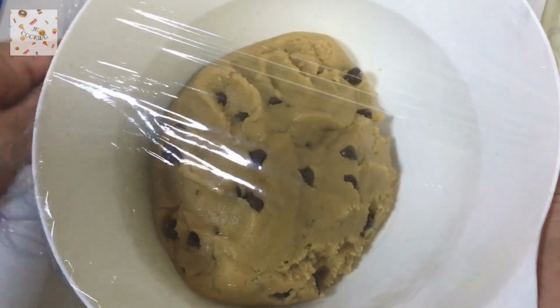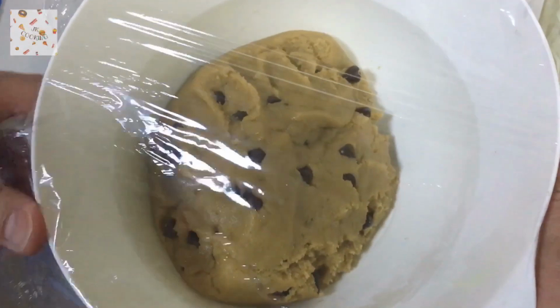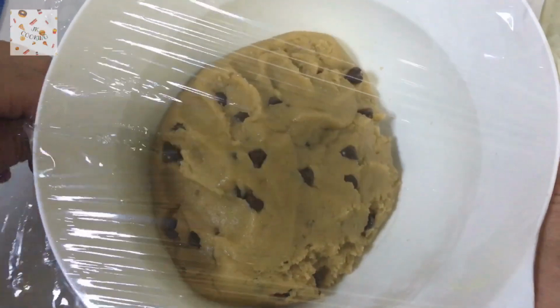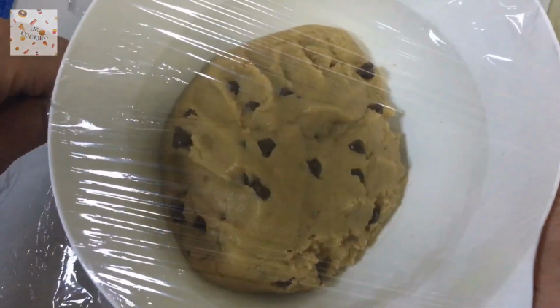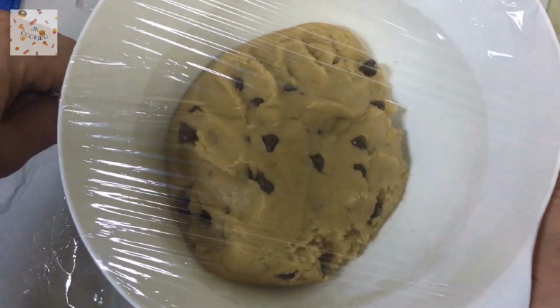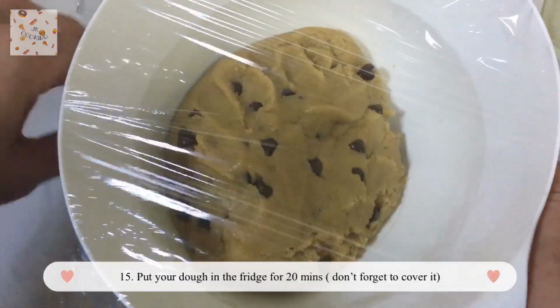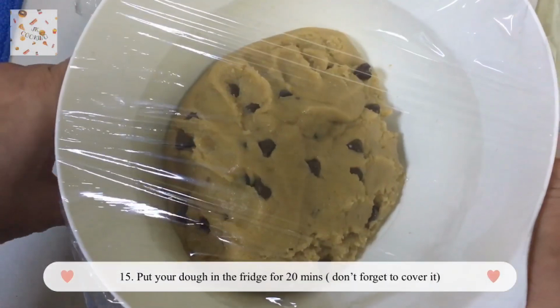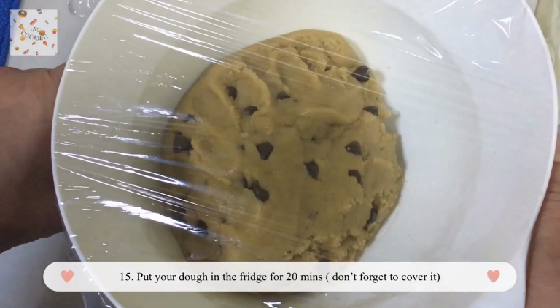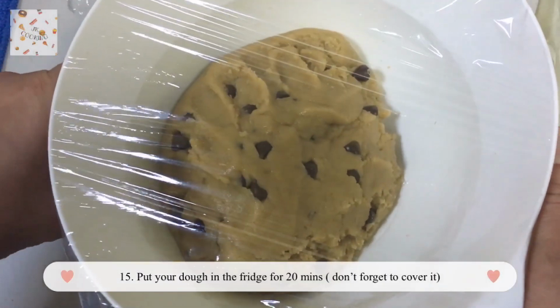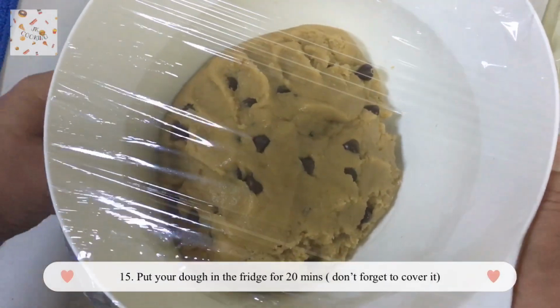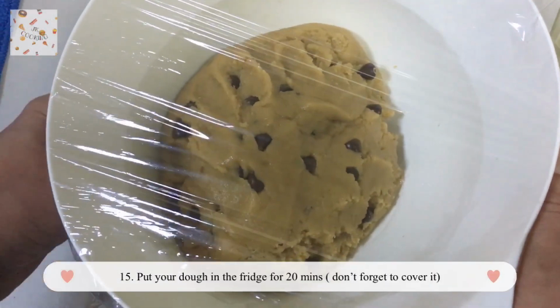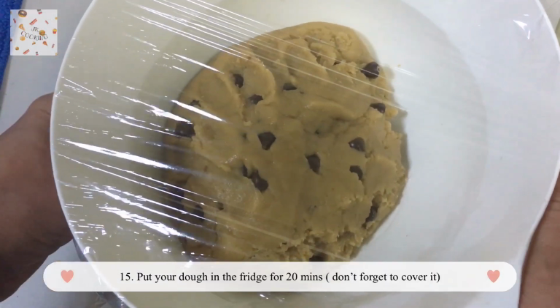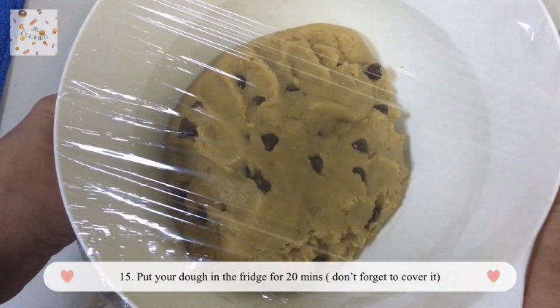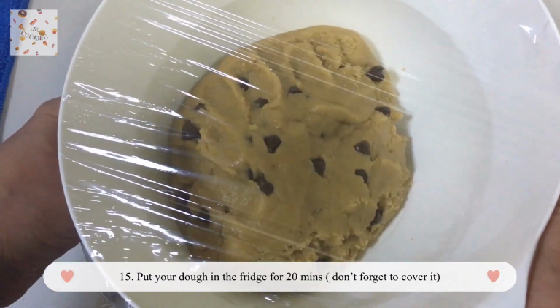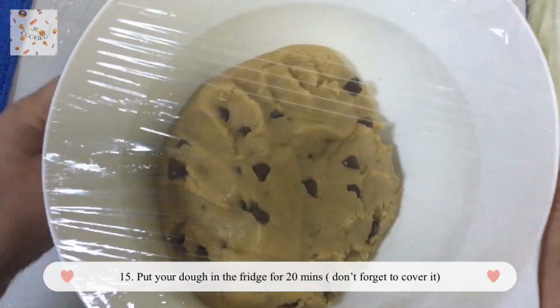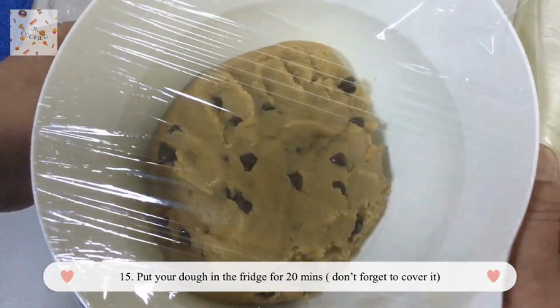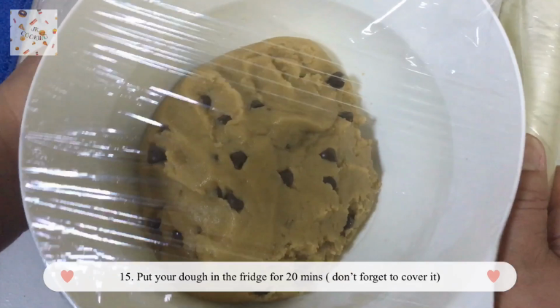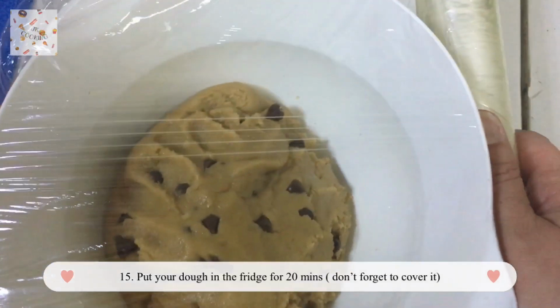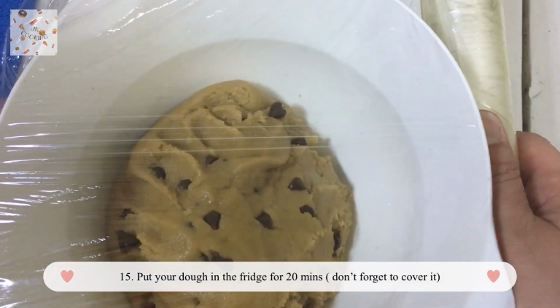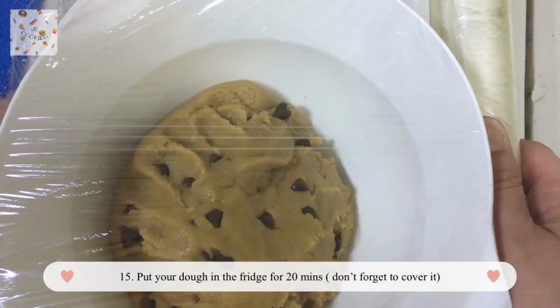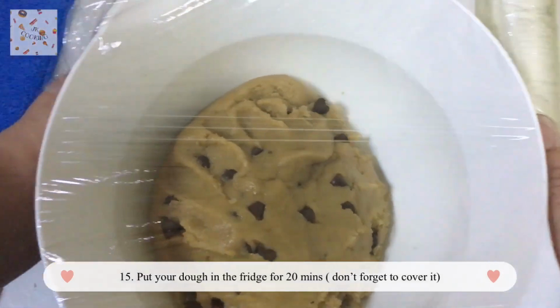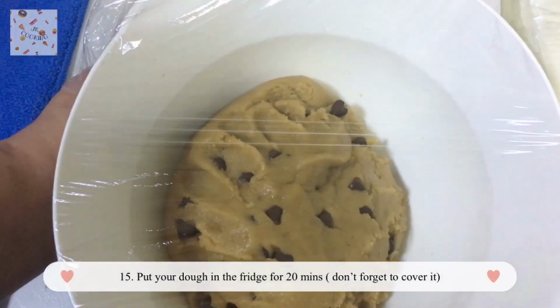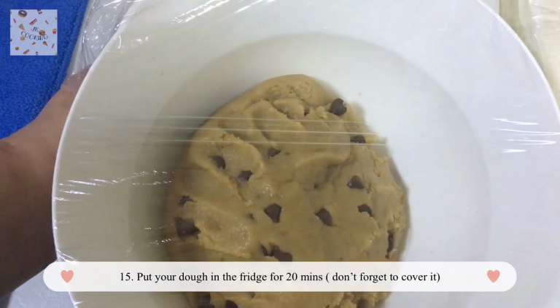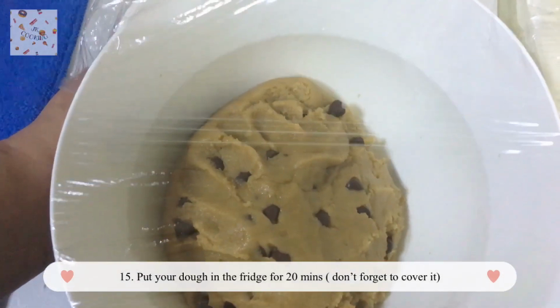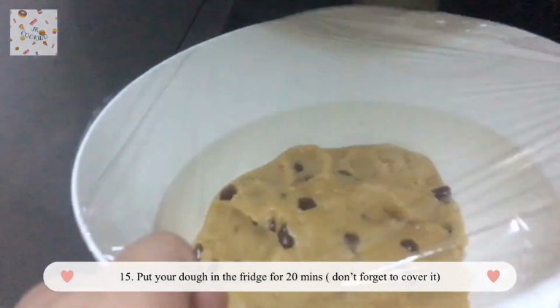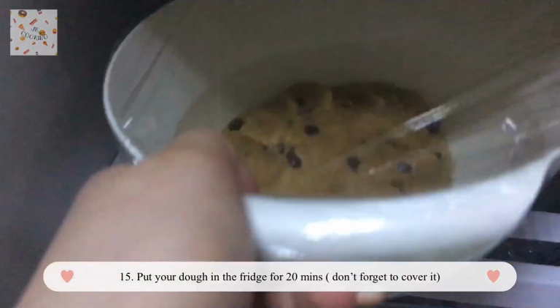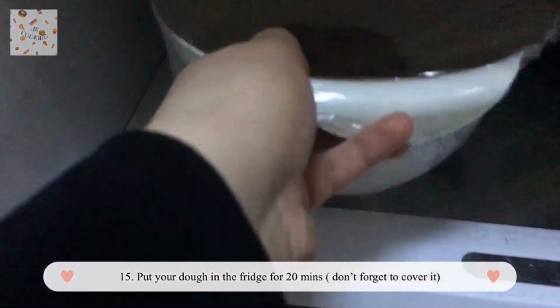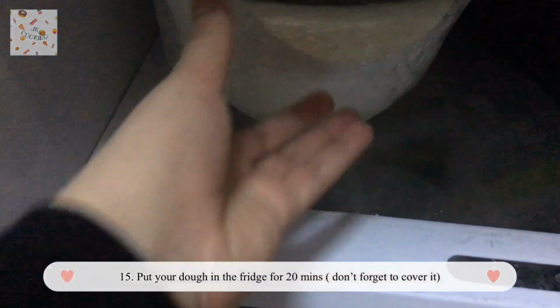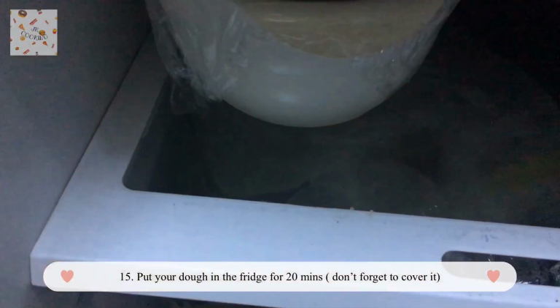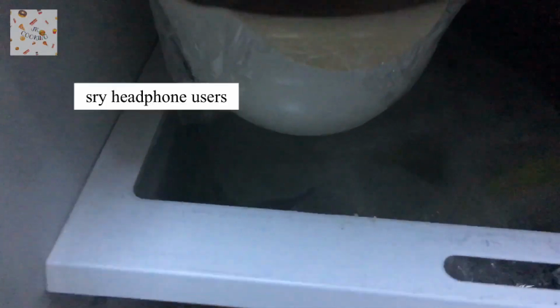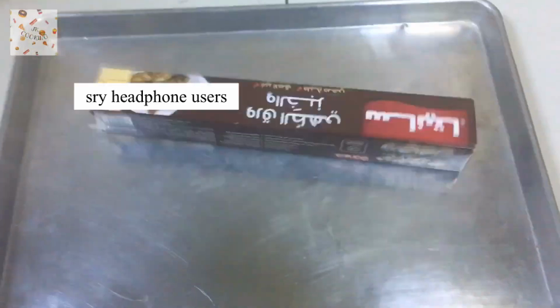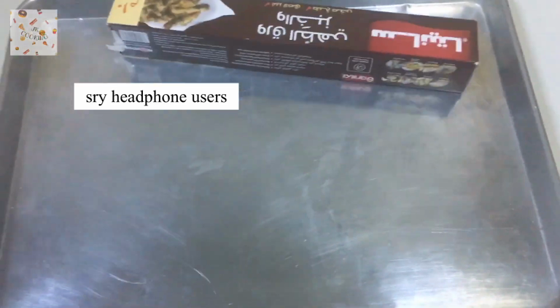Now put your dough in the fridge for 20 minutes, or maybe more. Don't forget to cover it.